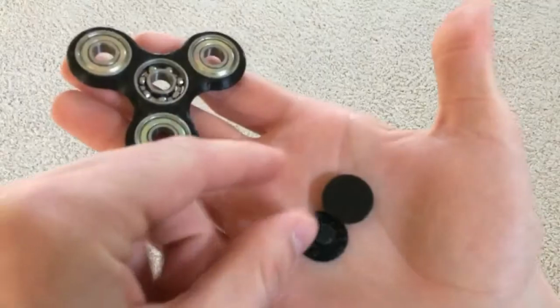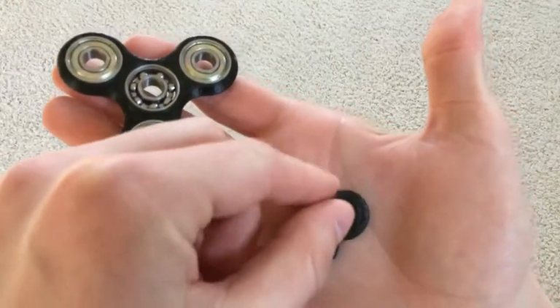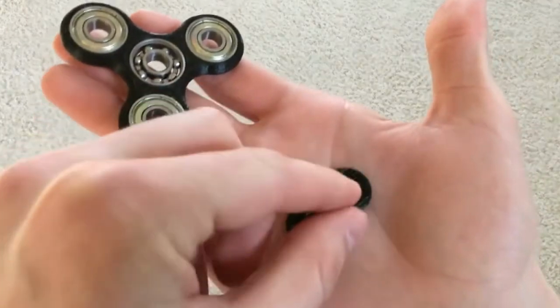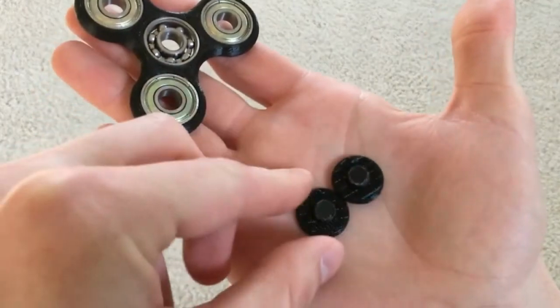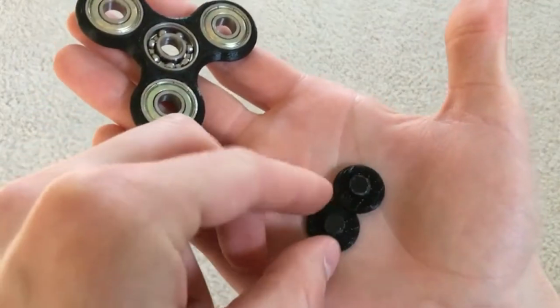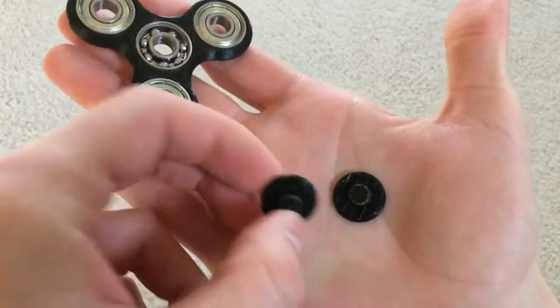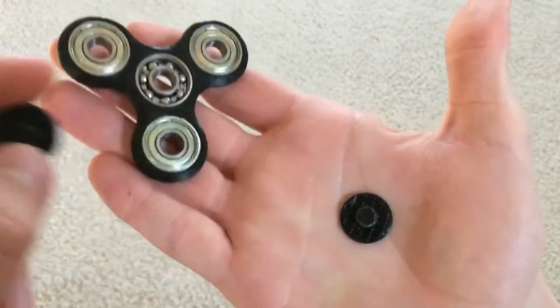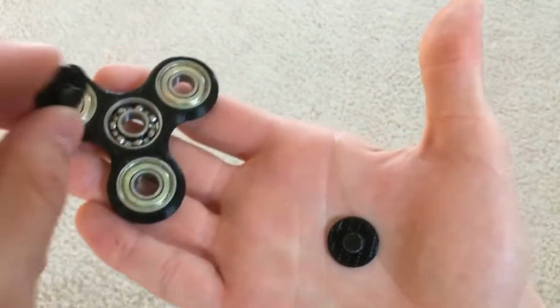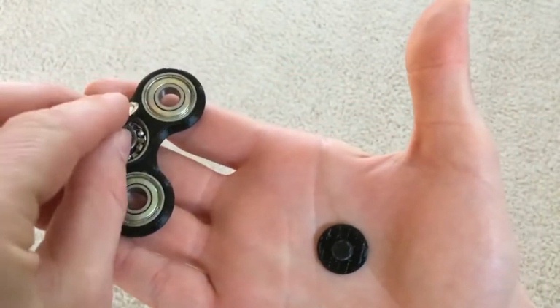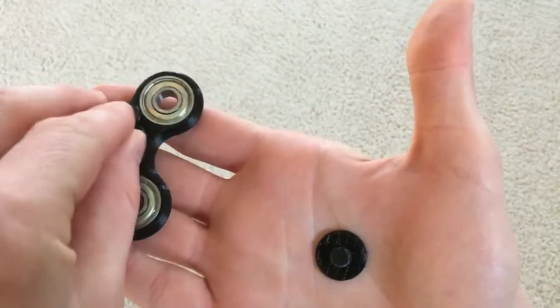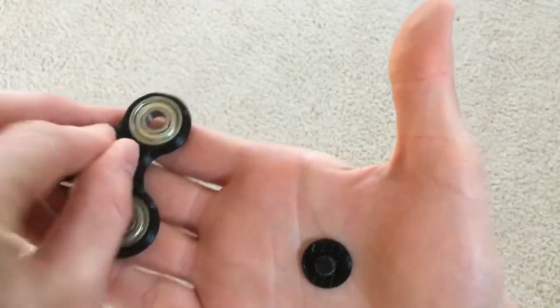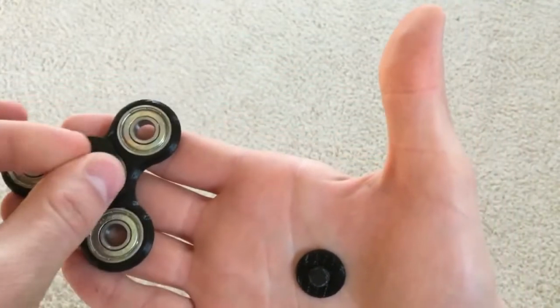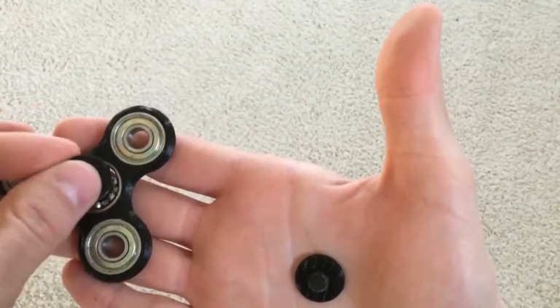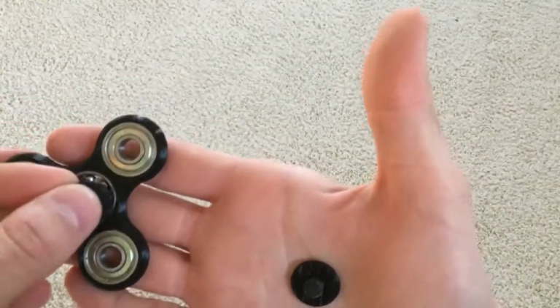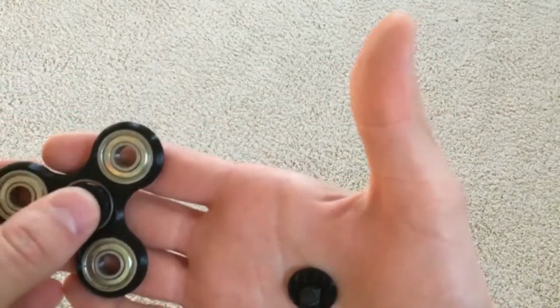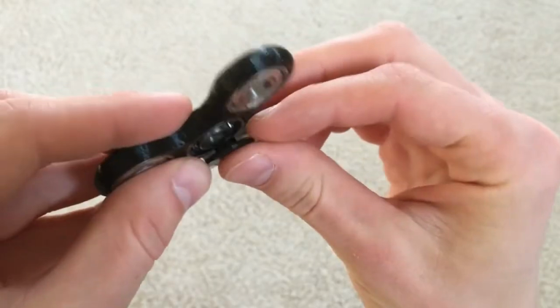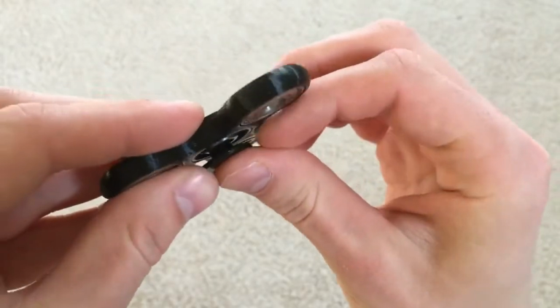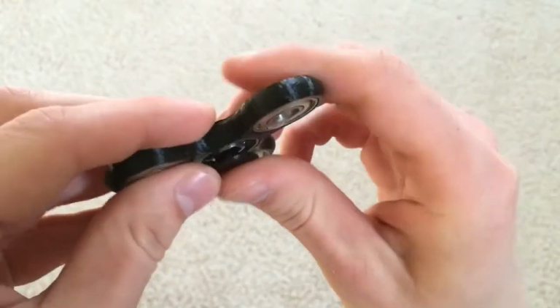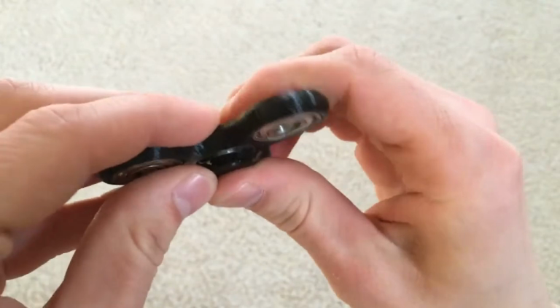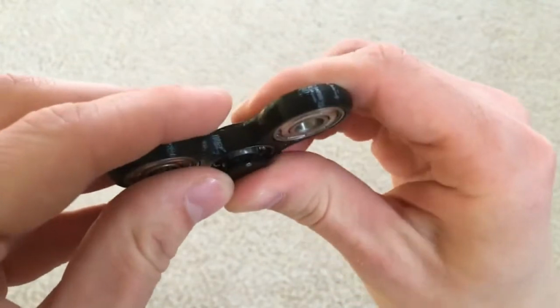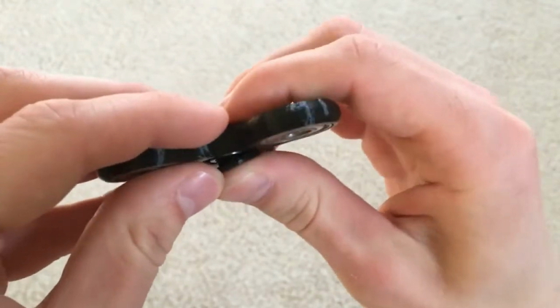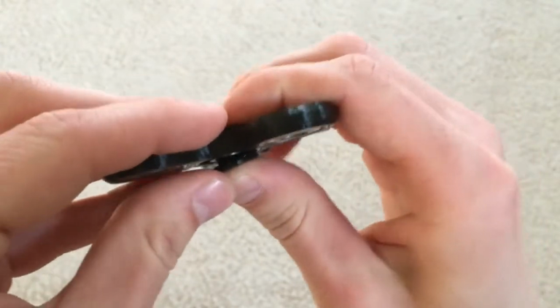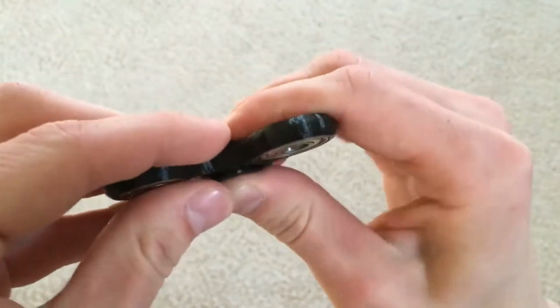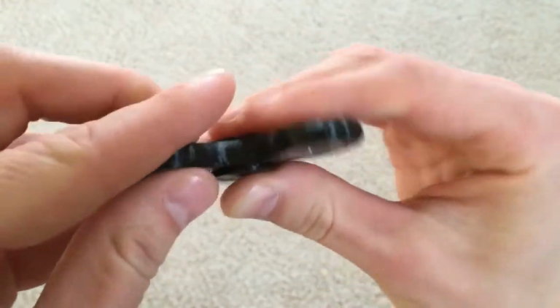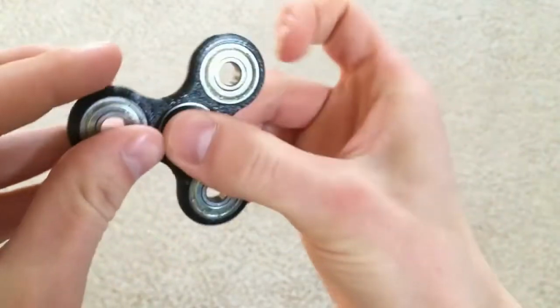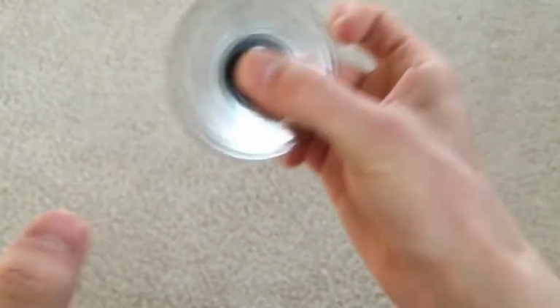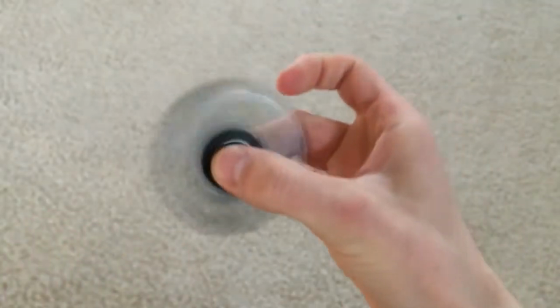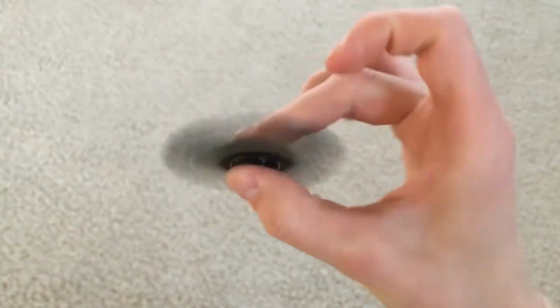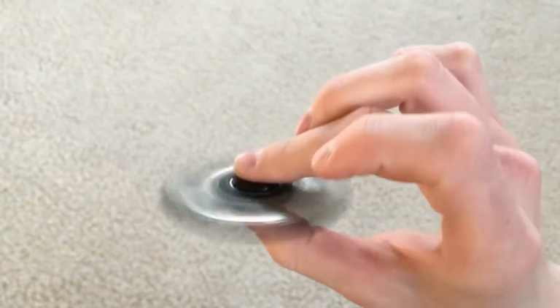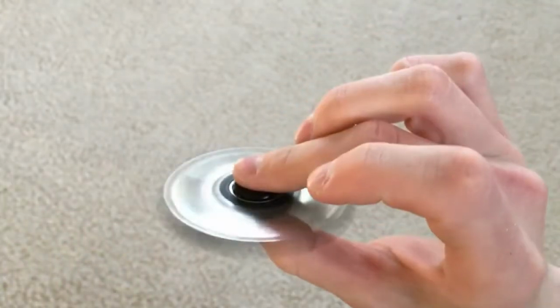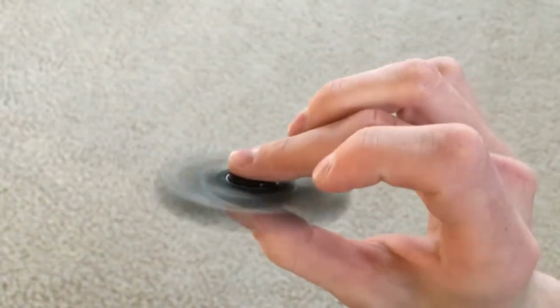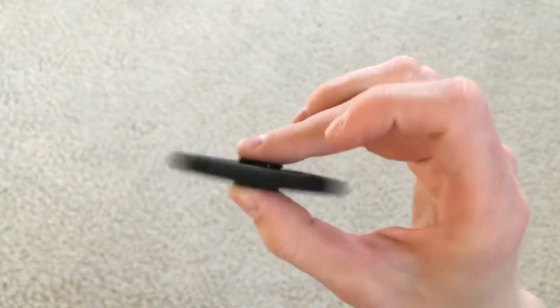Here's what it looks like when you put the bearings inside. Now we just got to put these bearing caps on the center. And just like that, we have a nice working spinner.